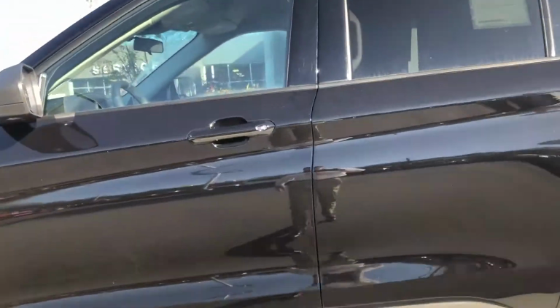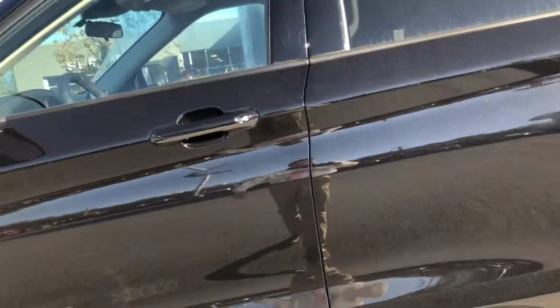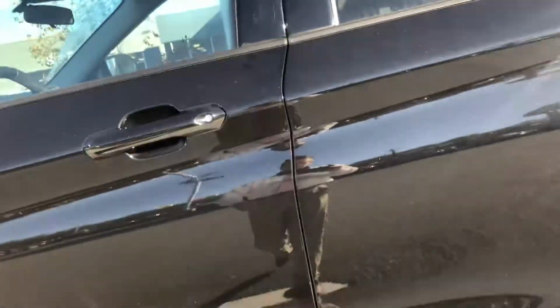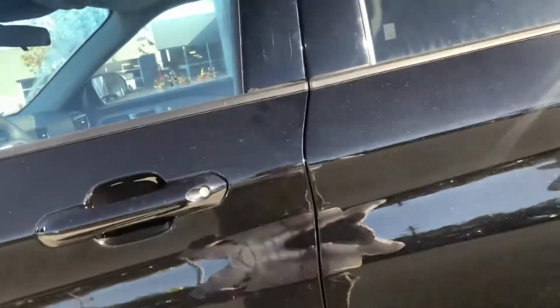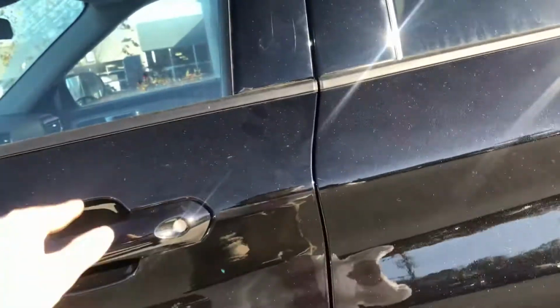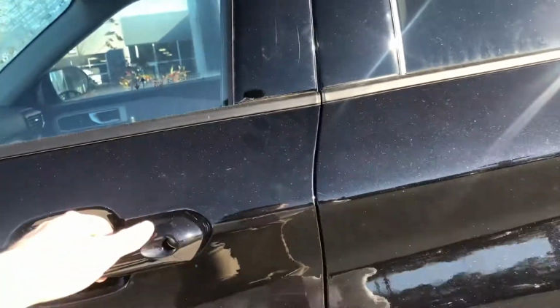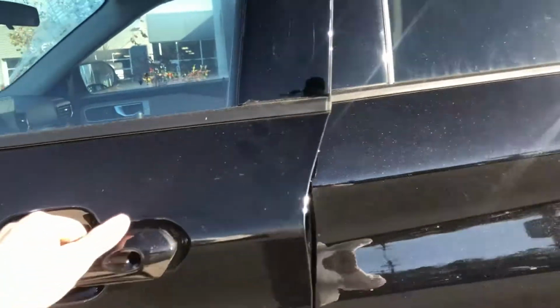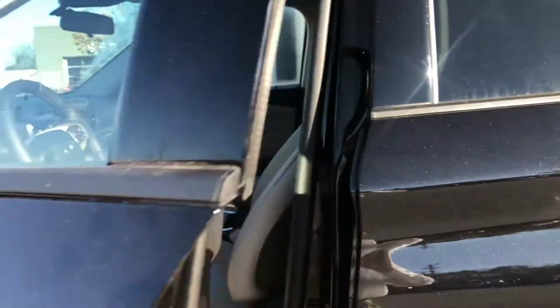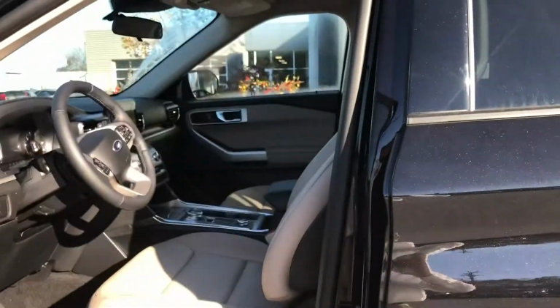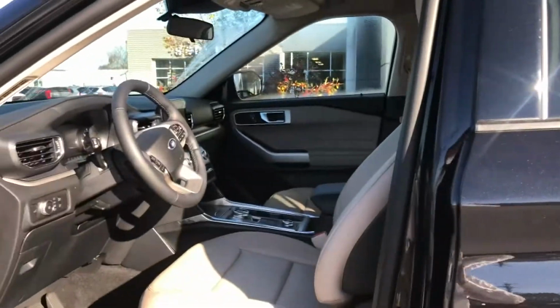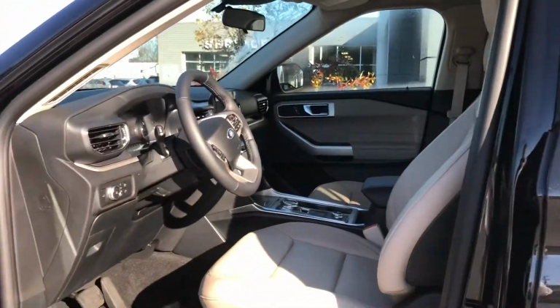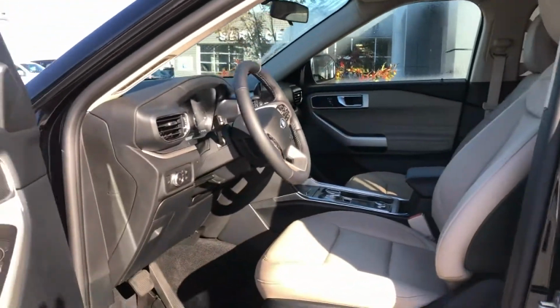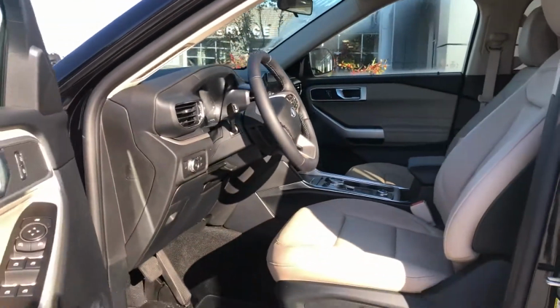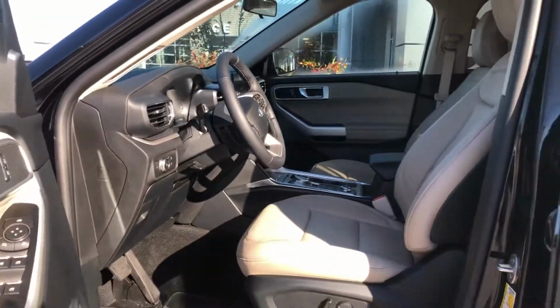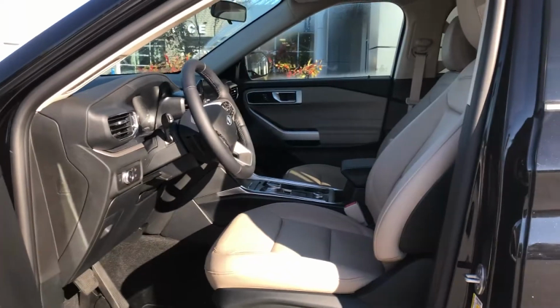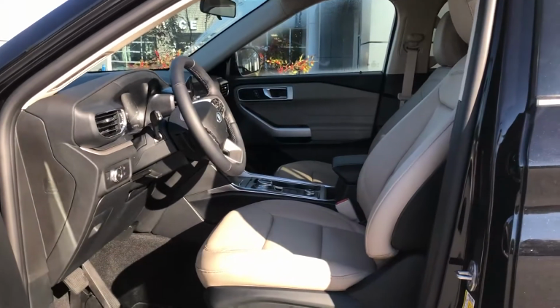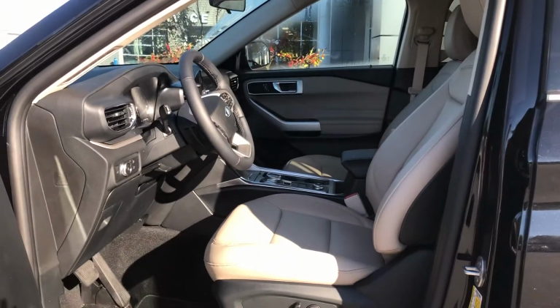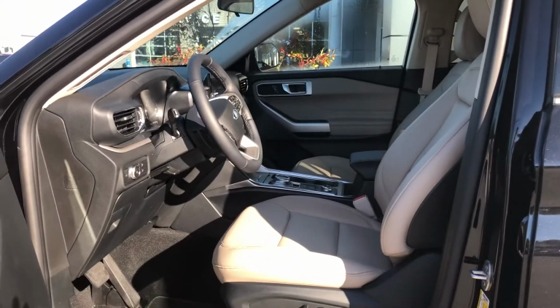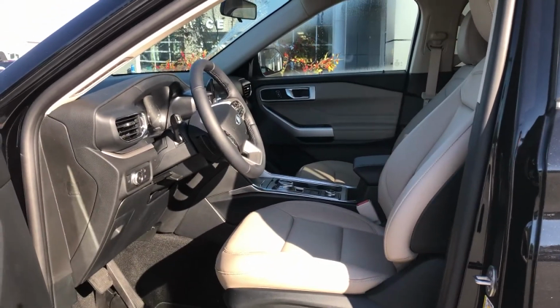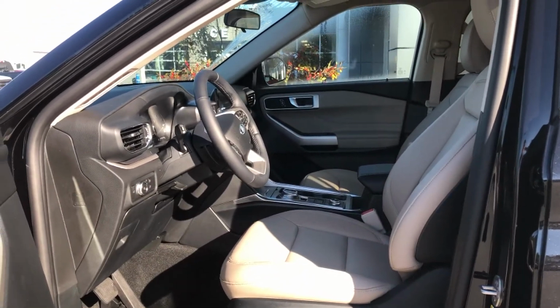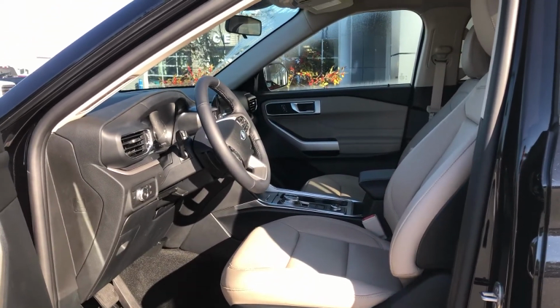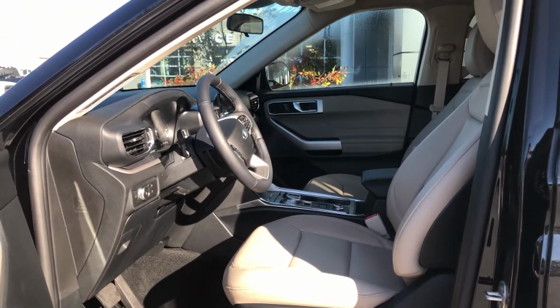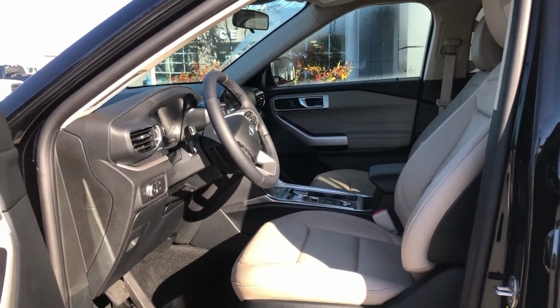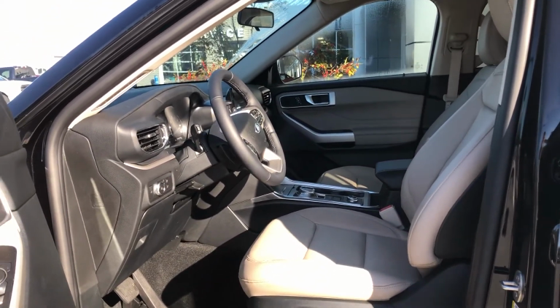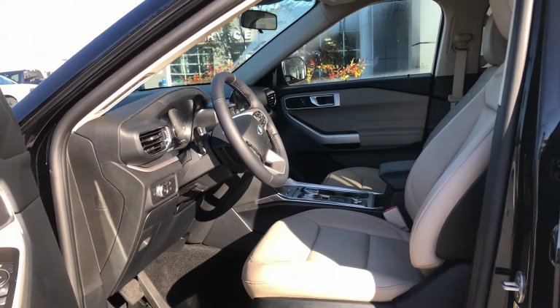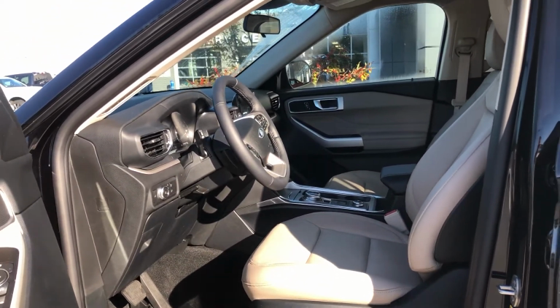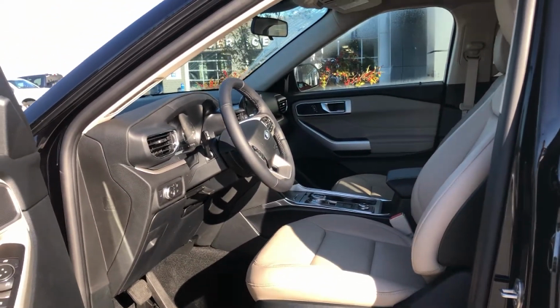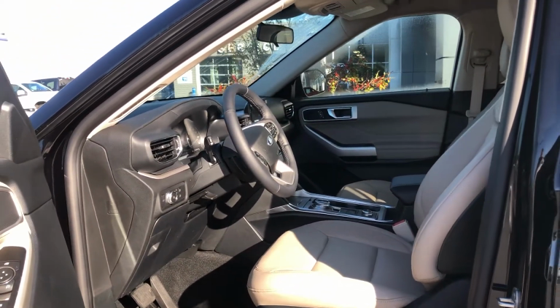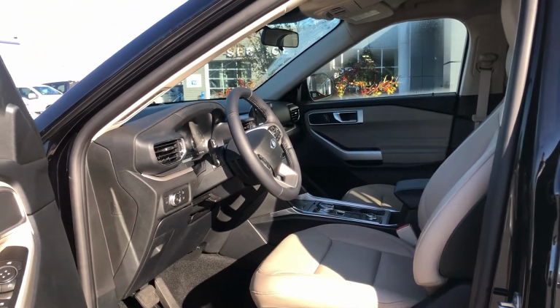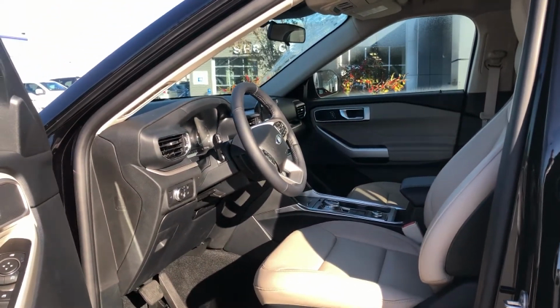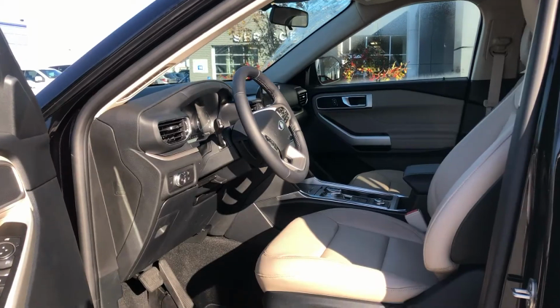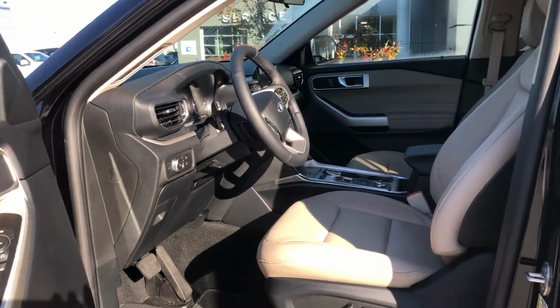I'll start by showing you the interior and the front and the rest of the dimensions of the vehicle. As you can see, it does have the premium sandstone leather interior, which is really nice. It also has a leather wrapped steering wheel and console.